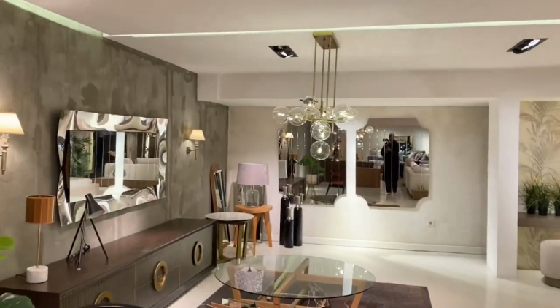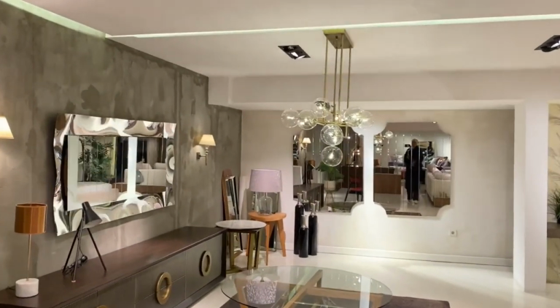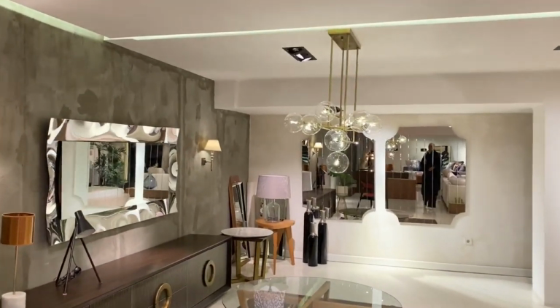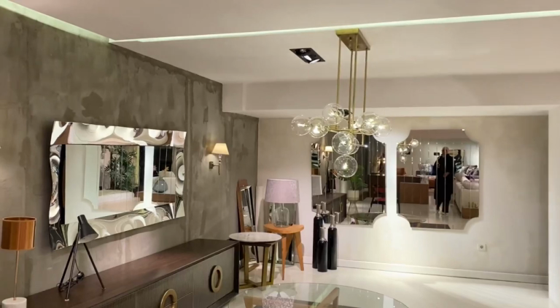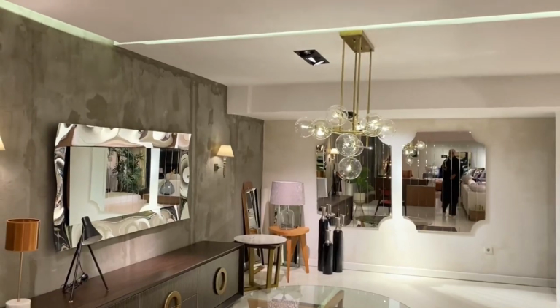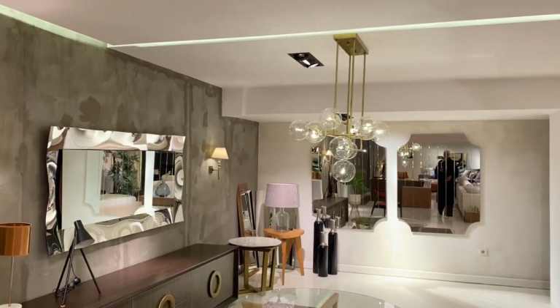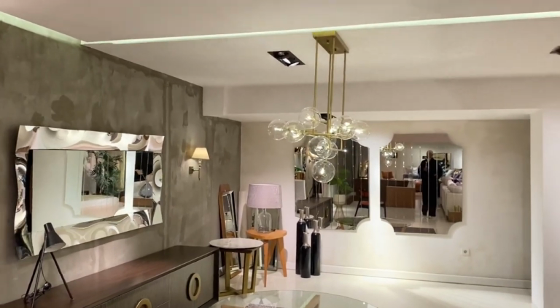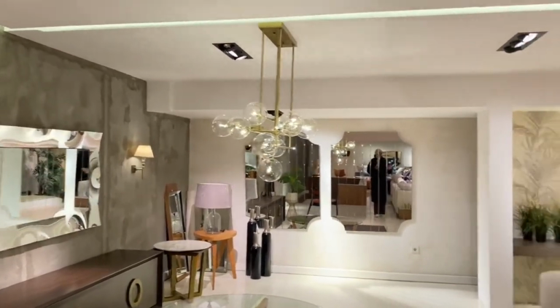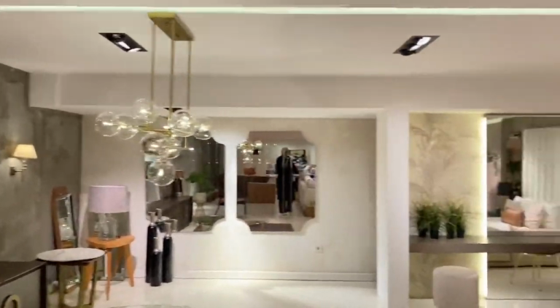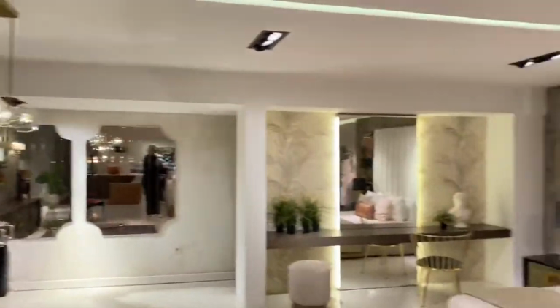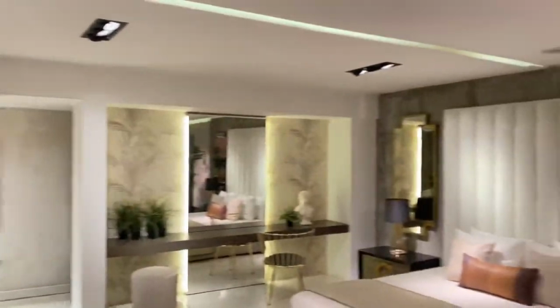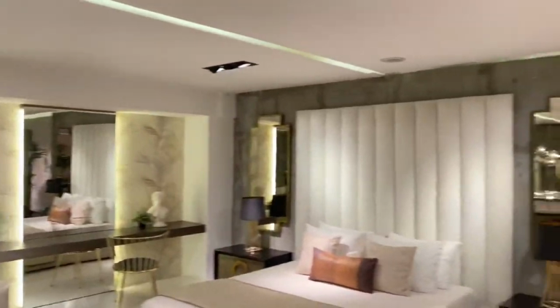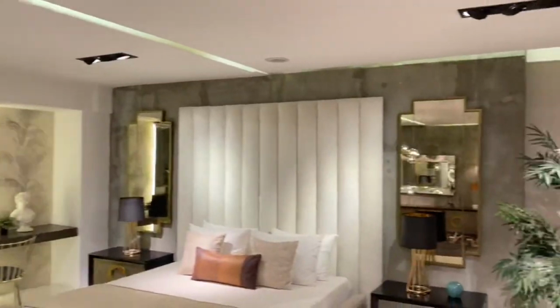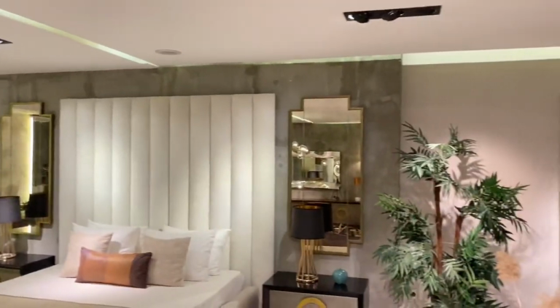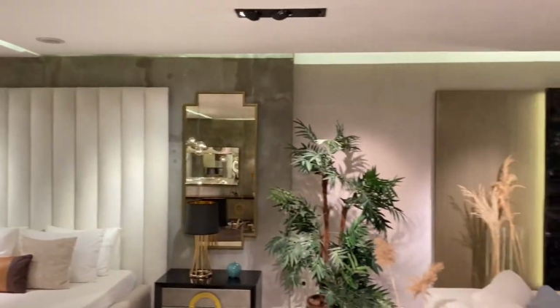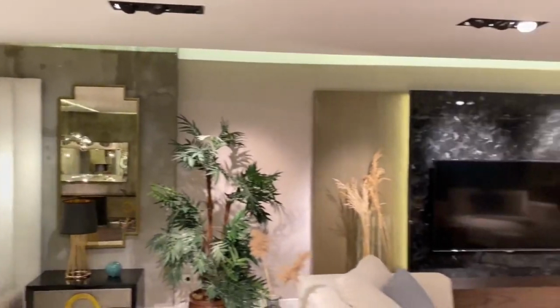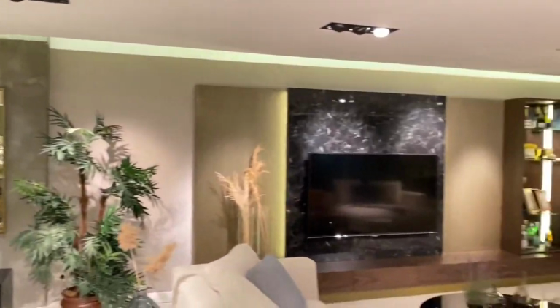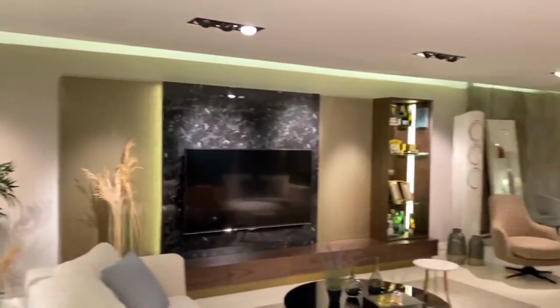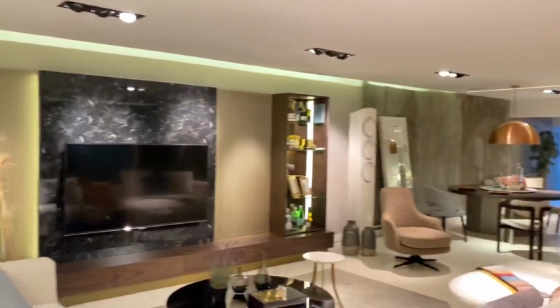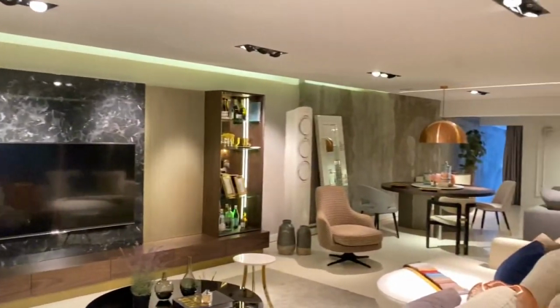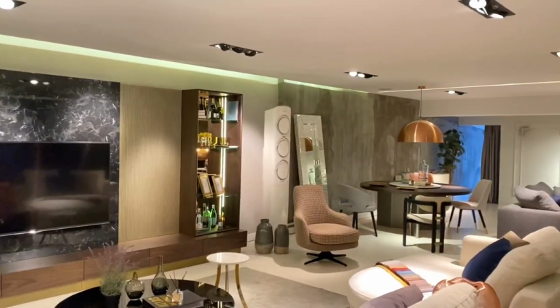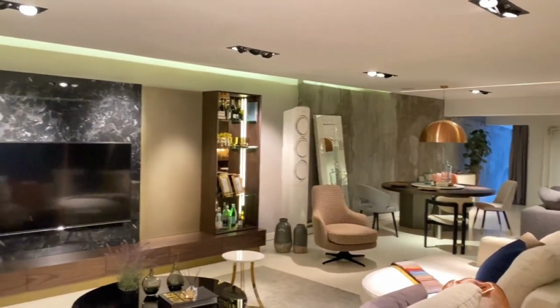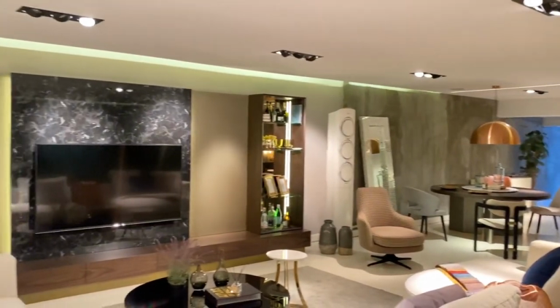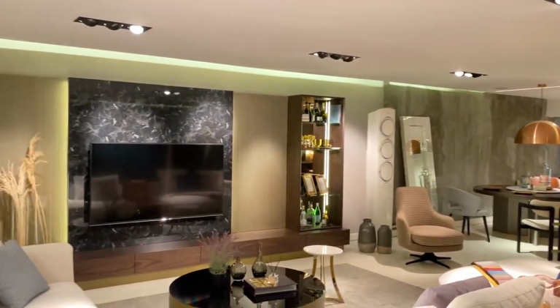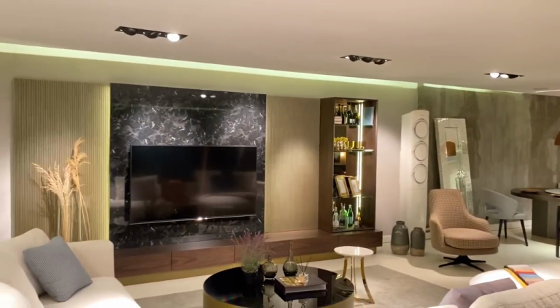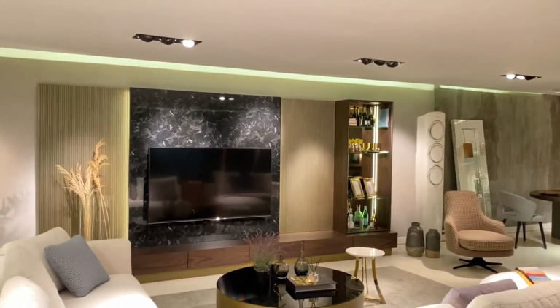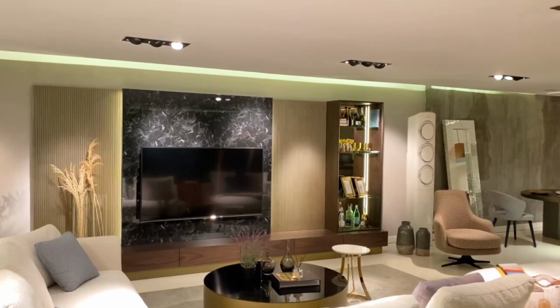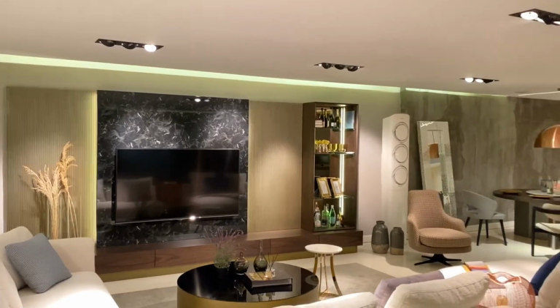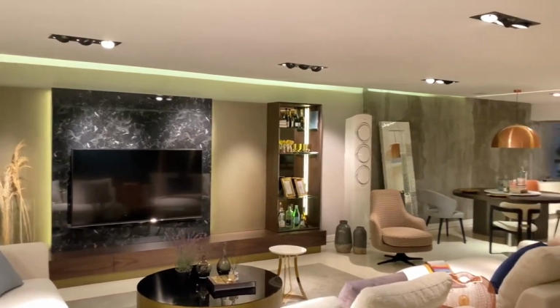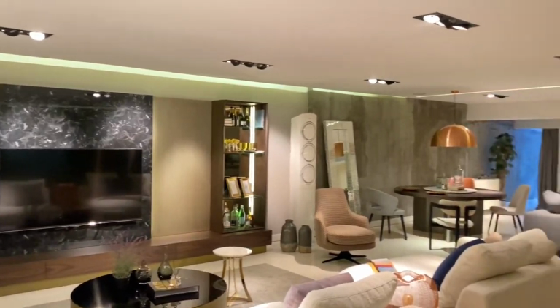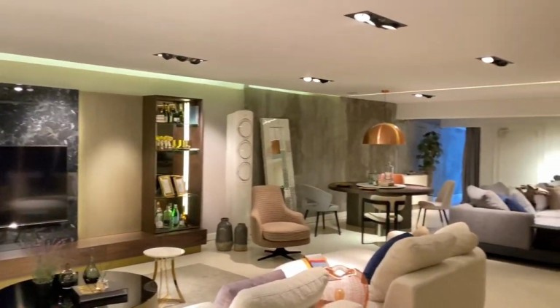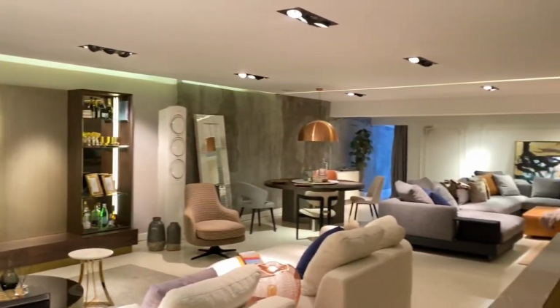So guys, this is the kind of furniture you'll find here — very minimalistic, nice, beautiful, elegant, and stylish. This is the kind of furniture this store offers.